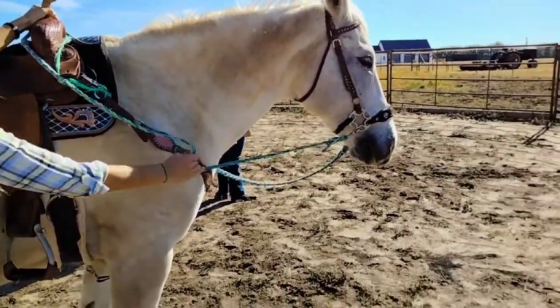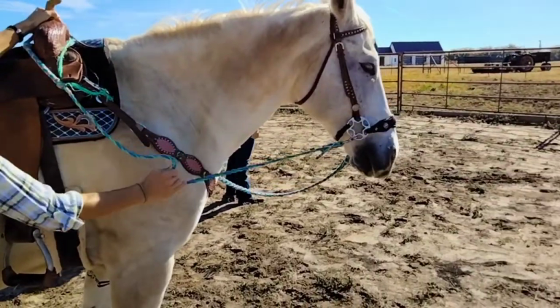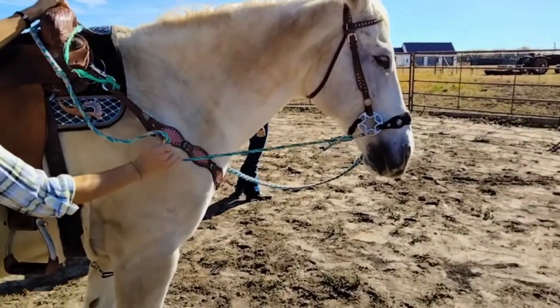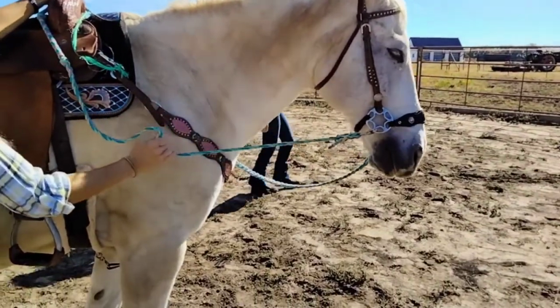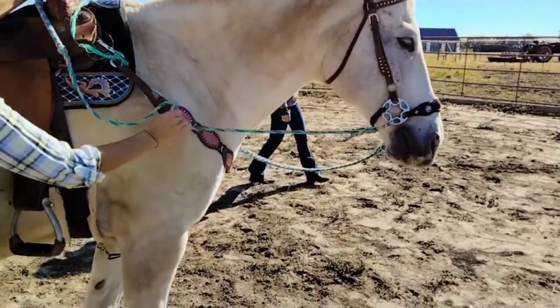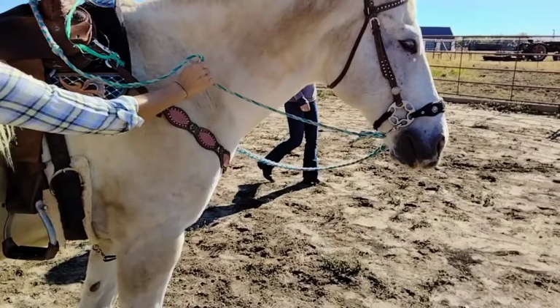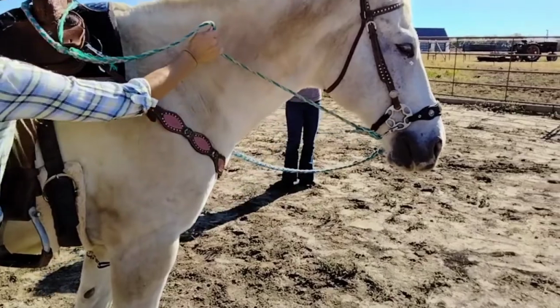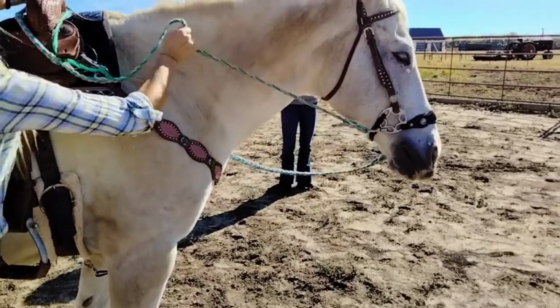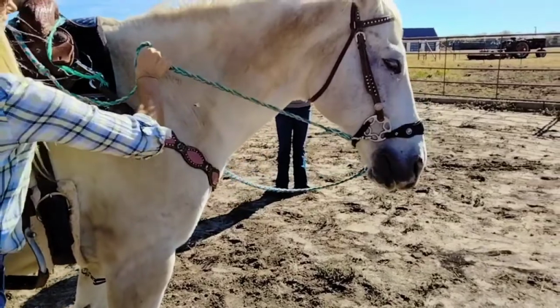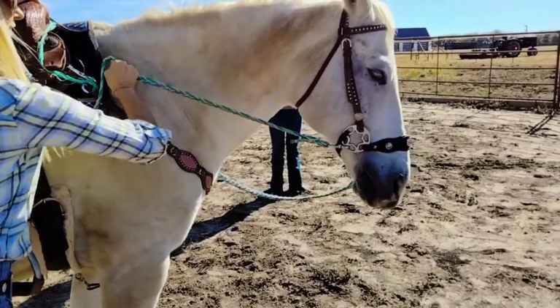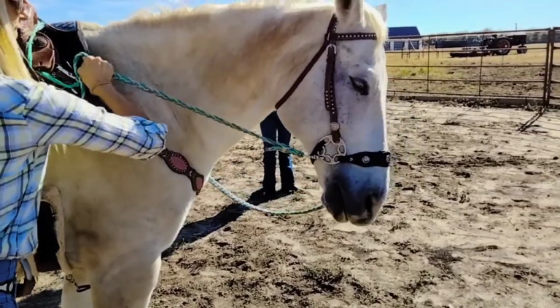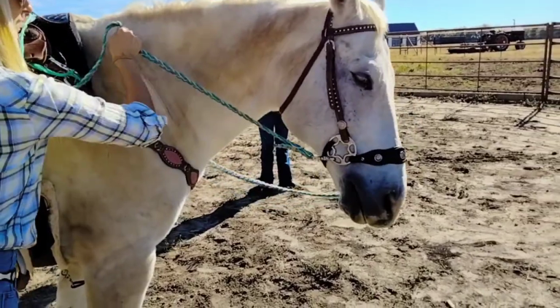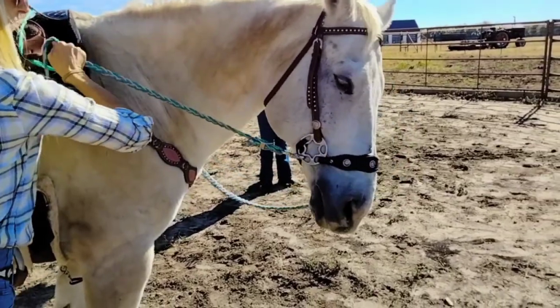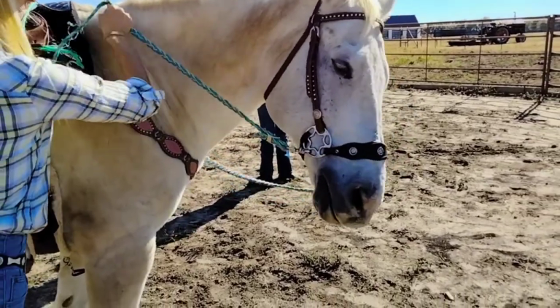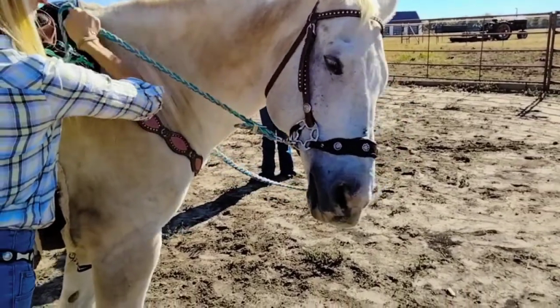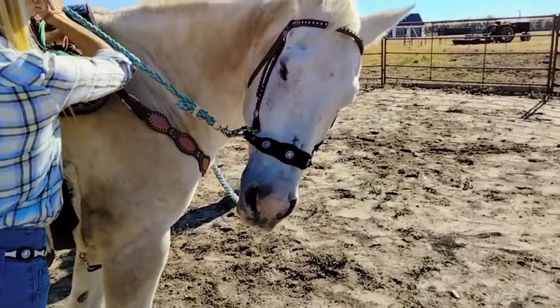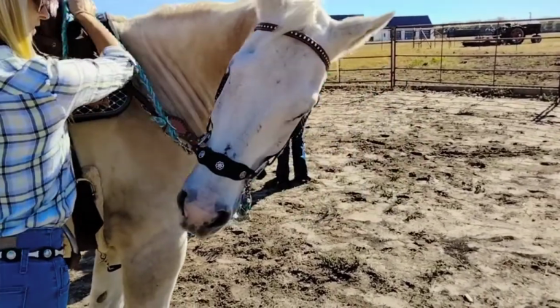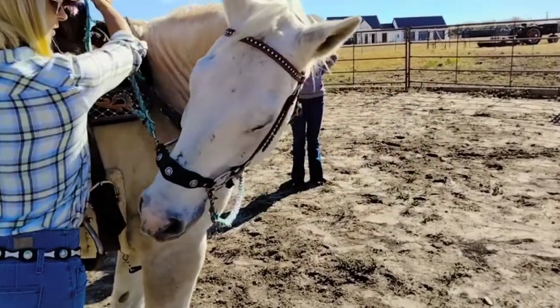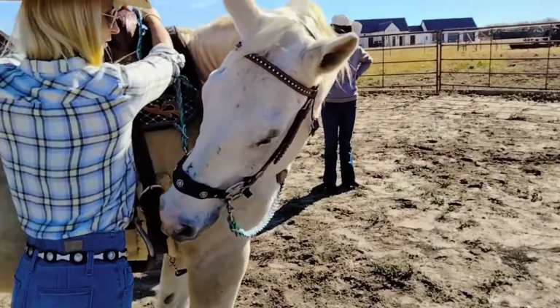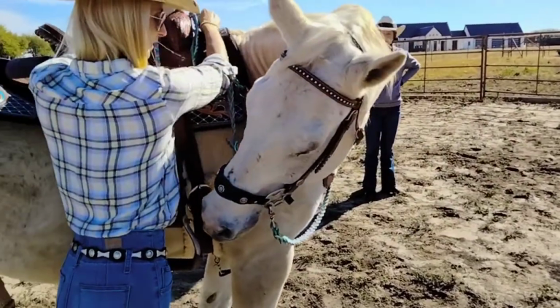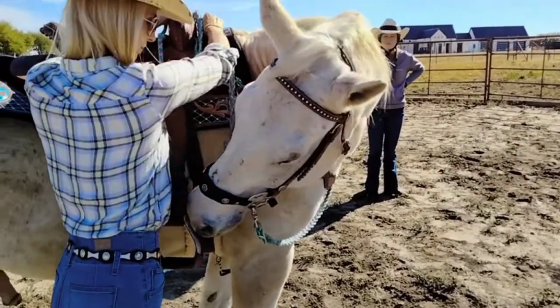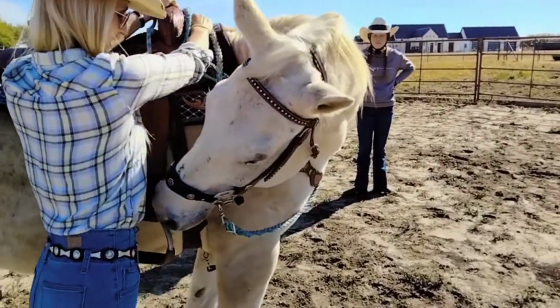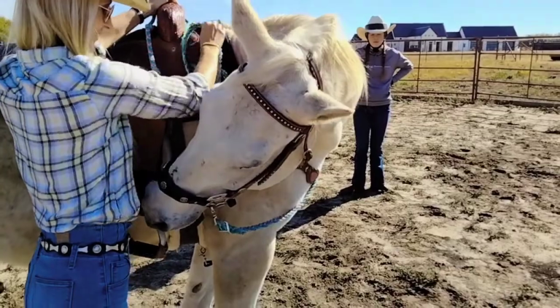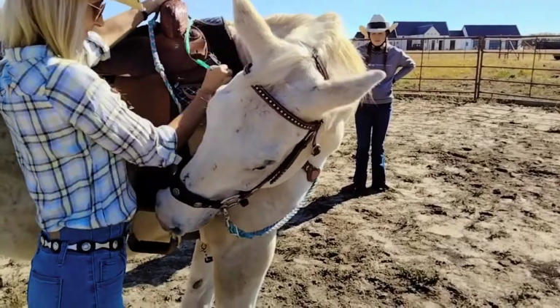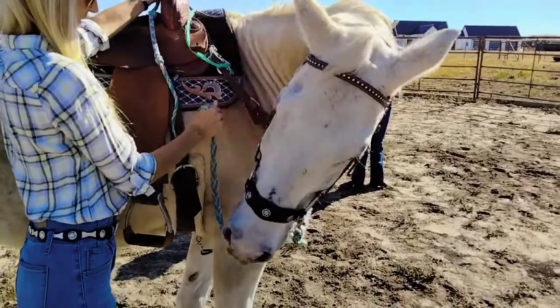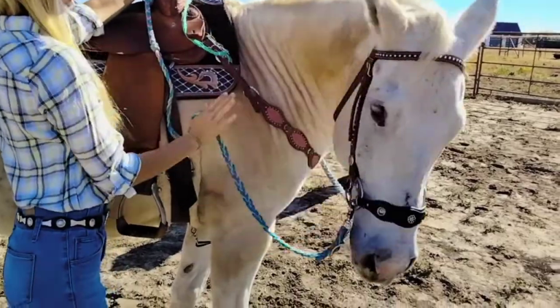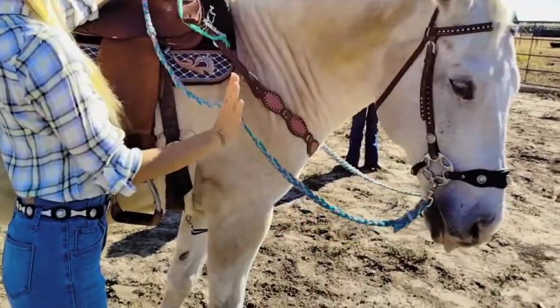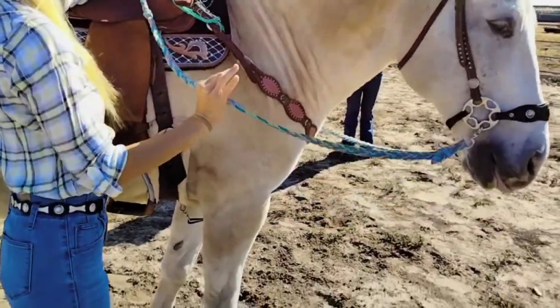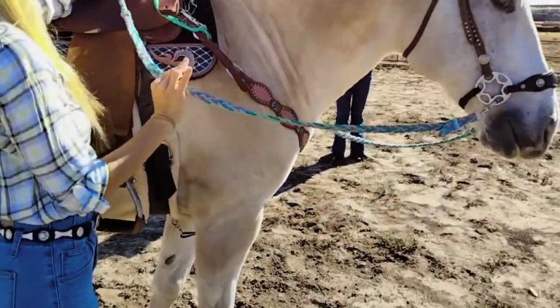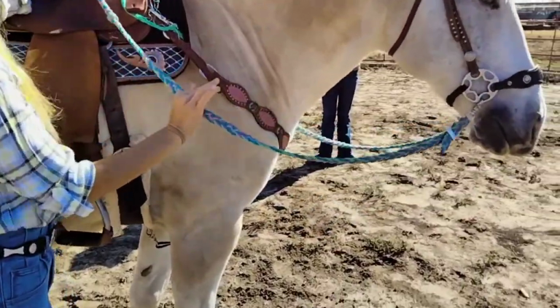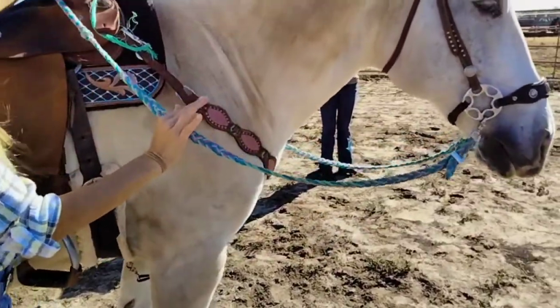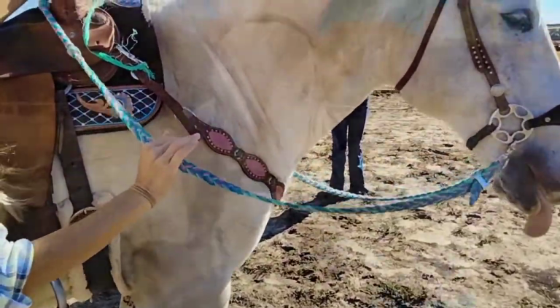Look at where your hand is and try to make a straight line. Release by opening your hand and letting it flow through your fingers.